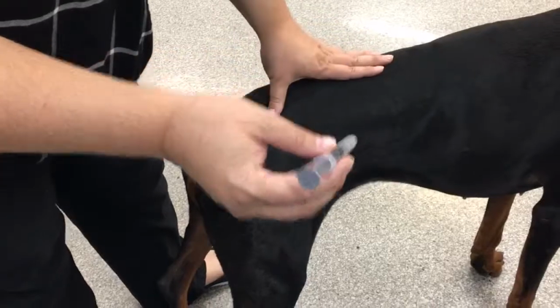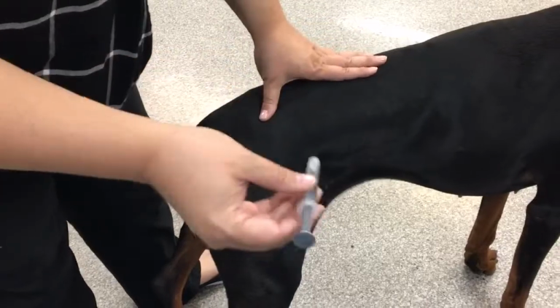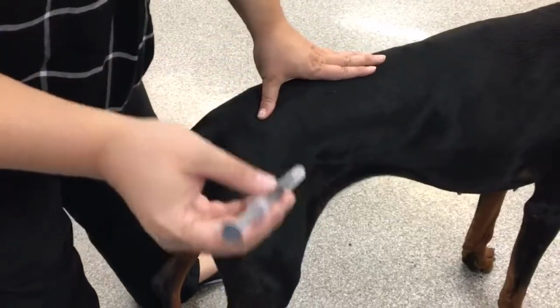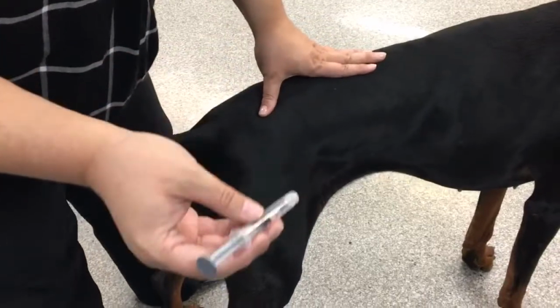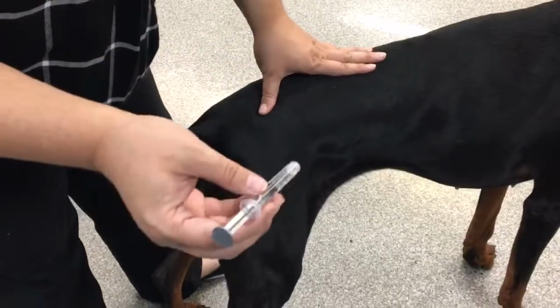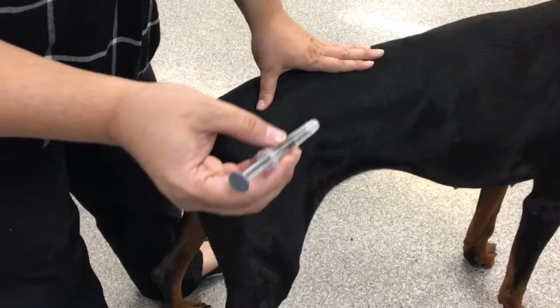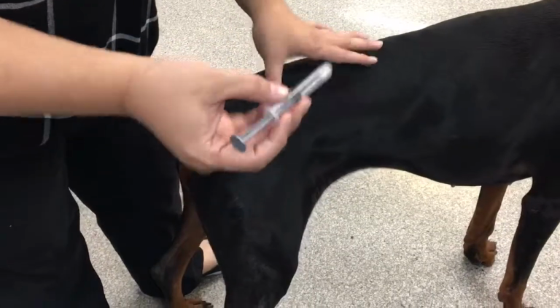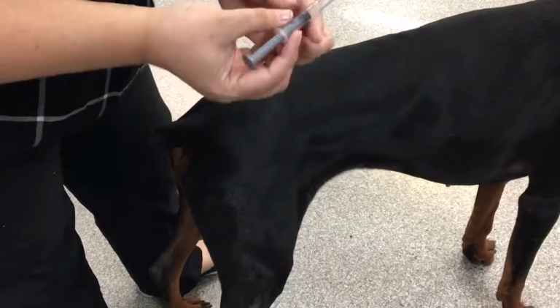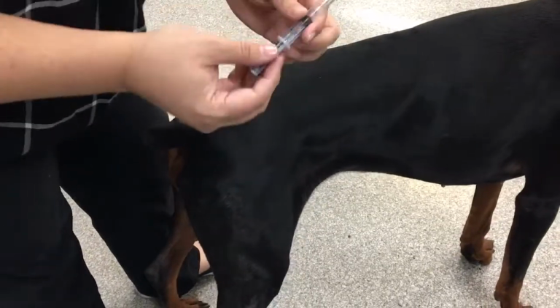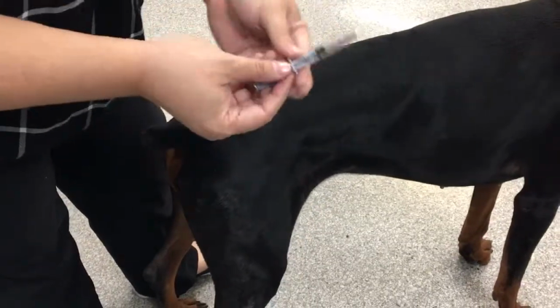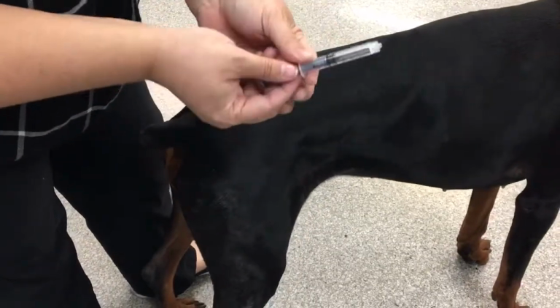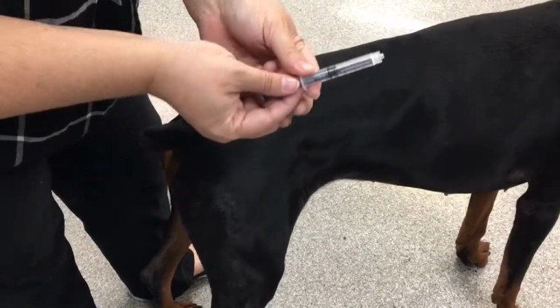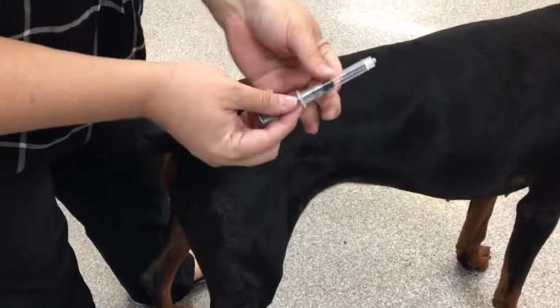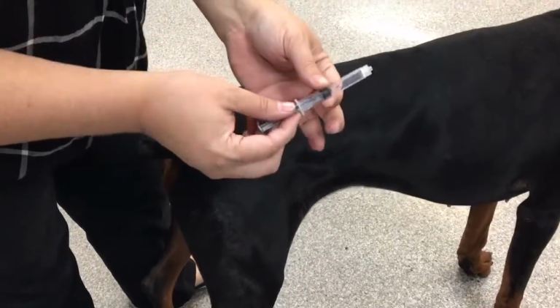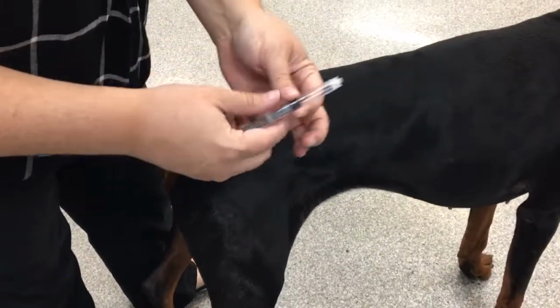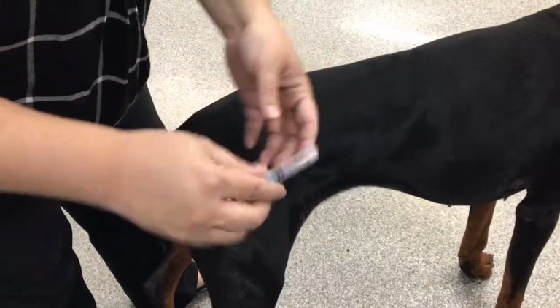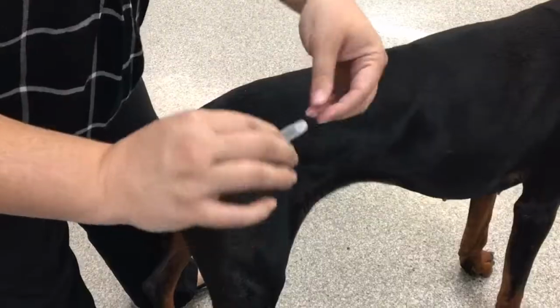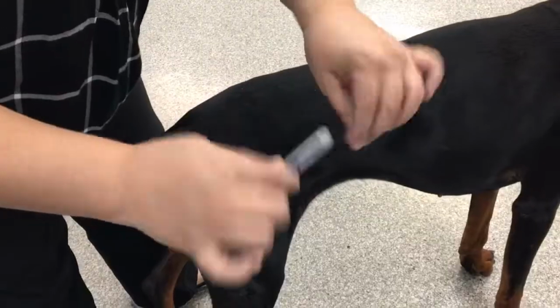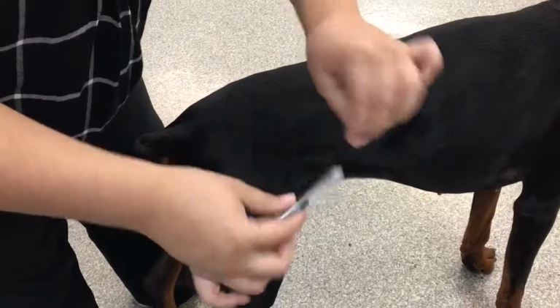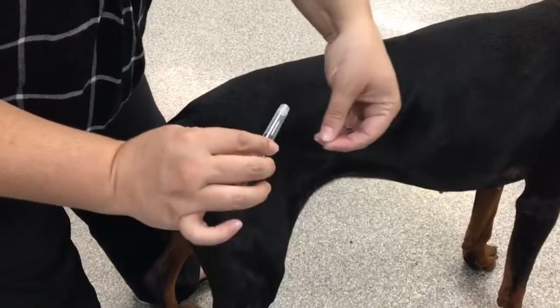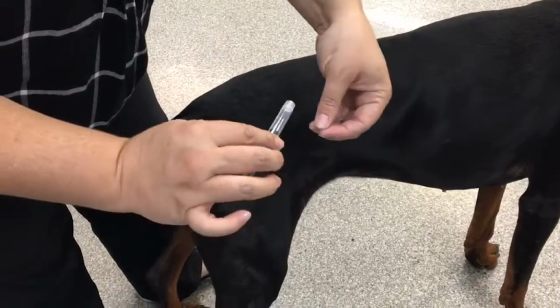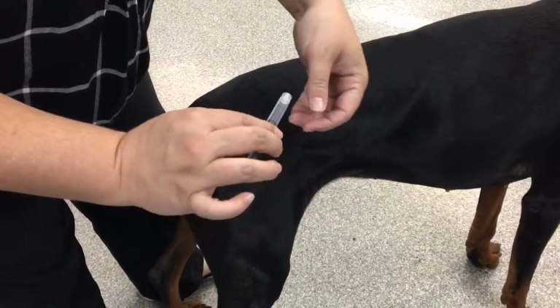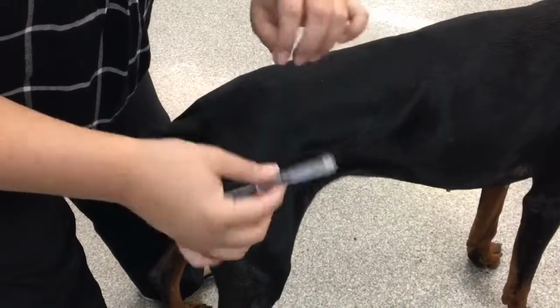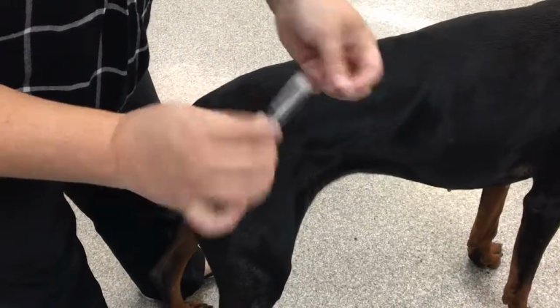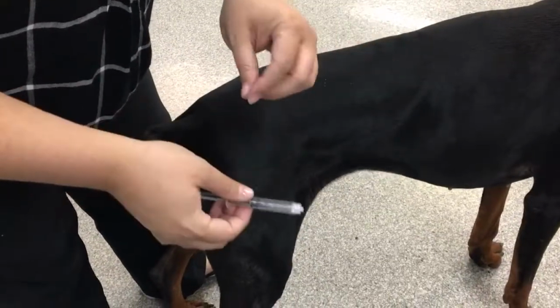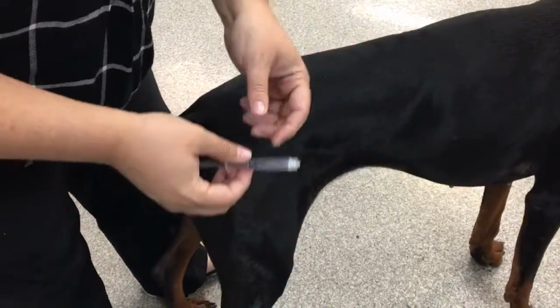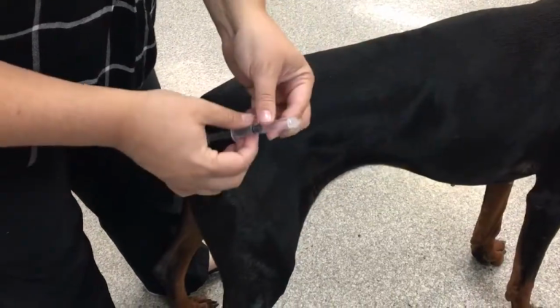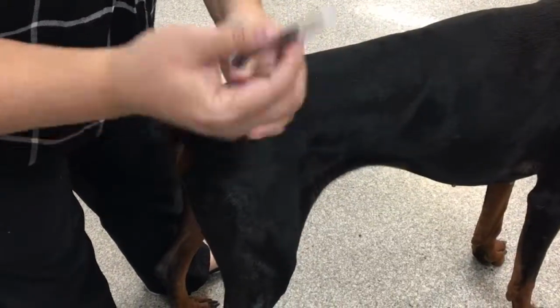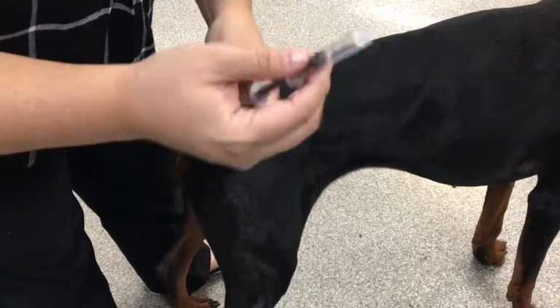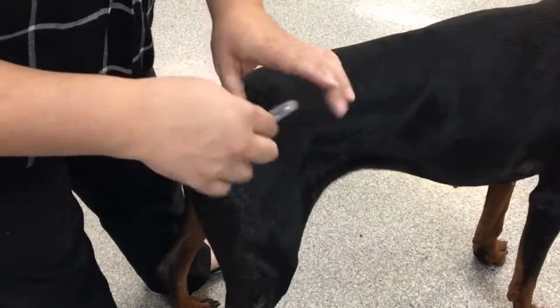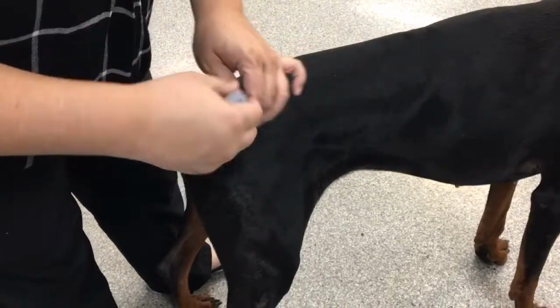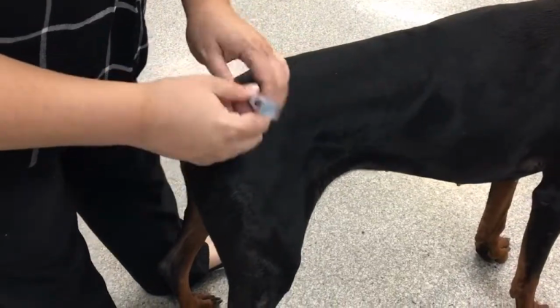For the intramuscular injection skill, you're going to put about two mils of air into your syringe. Be sure to tell your instructor that you're changing the needle so that you have a fresh needle on for an injection.